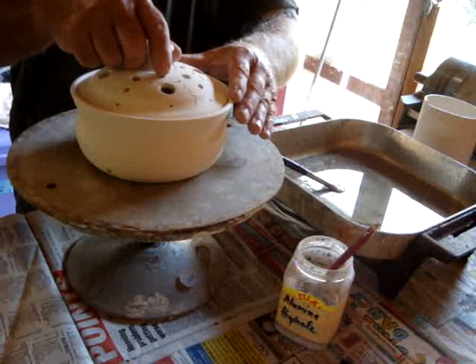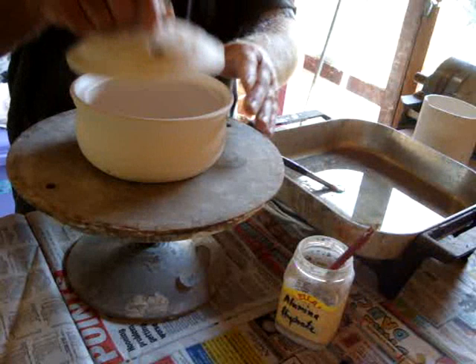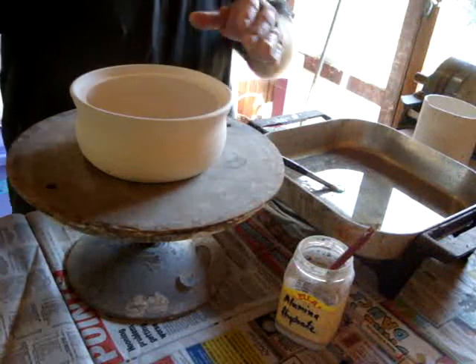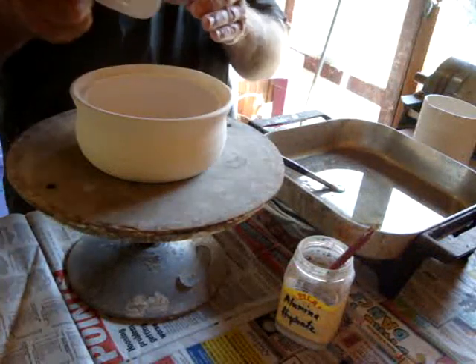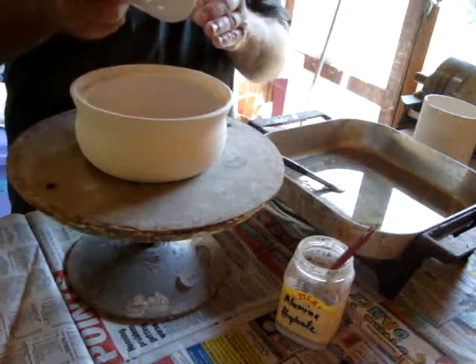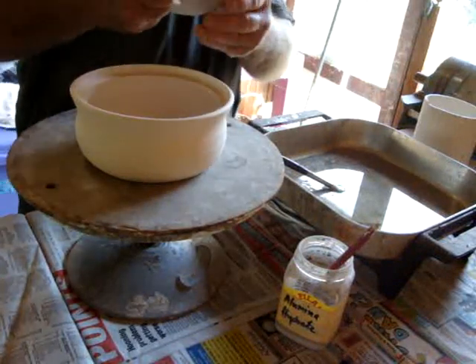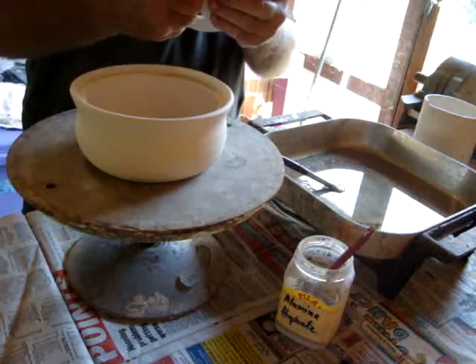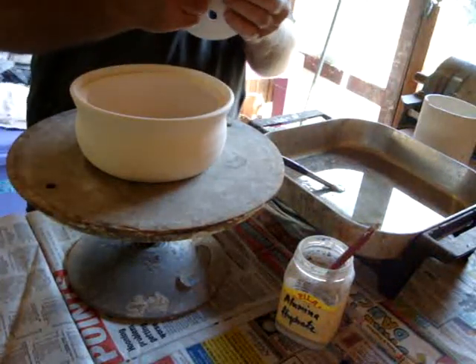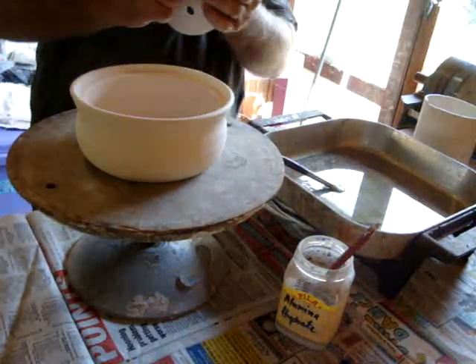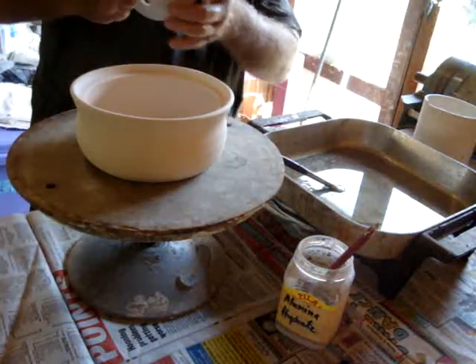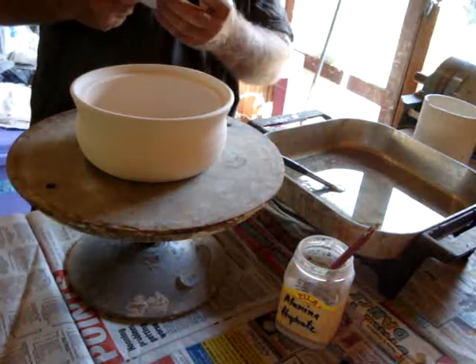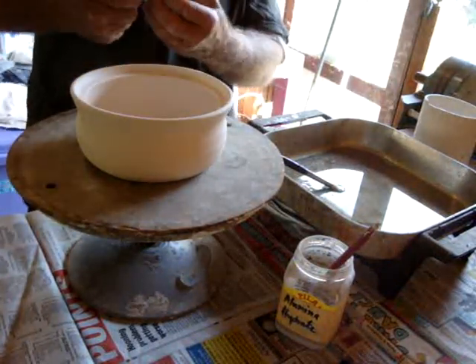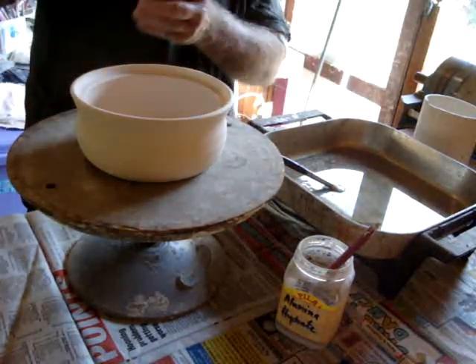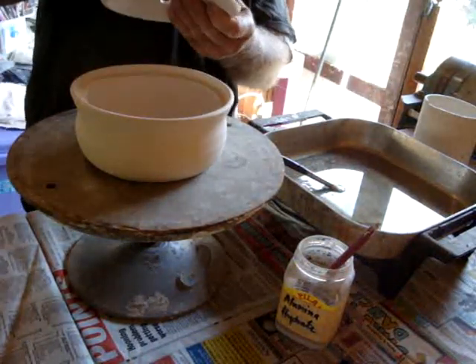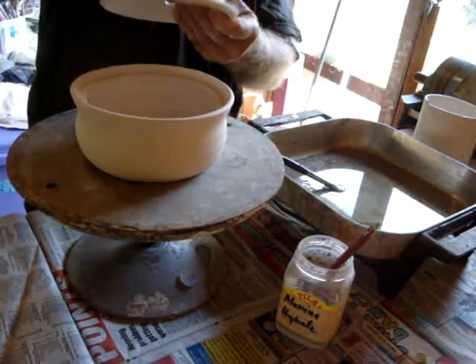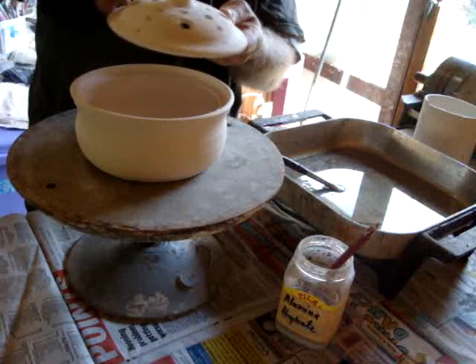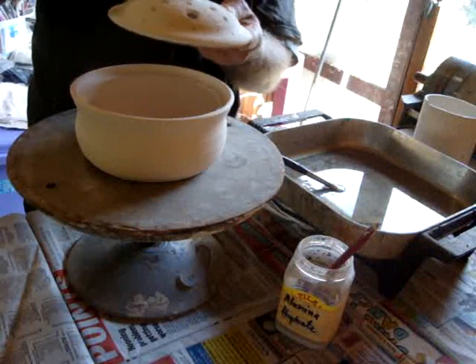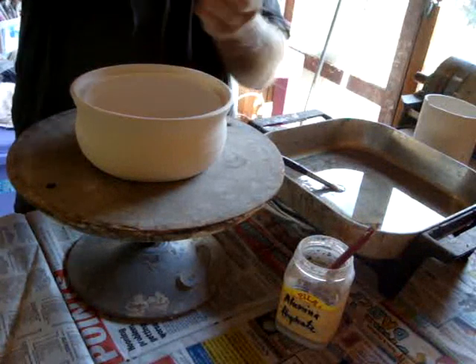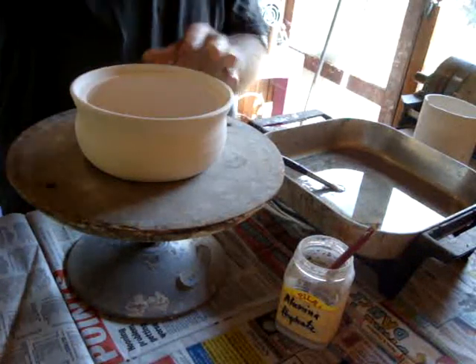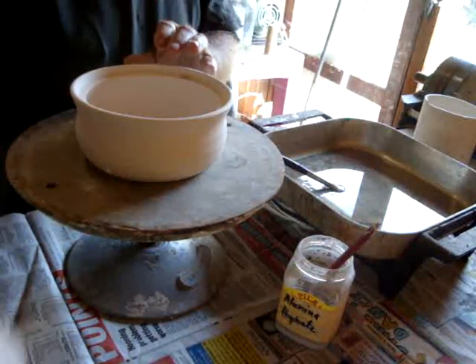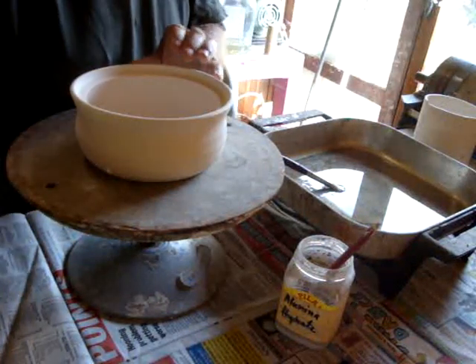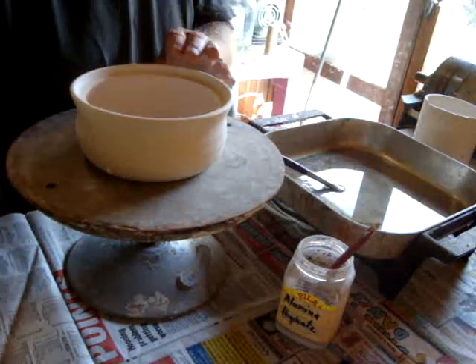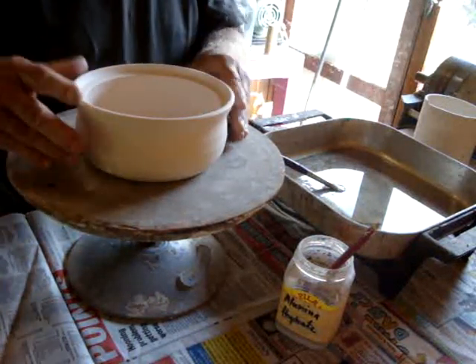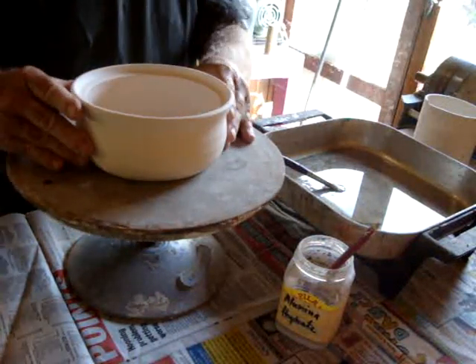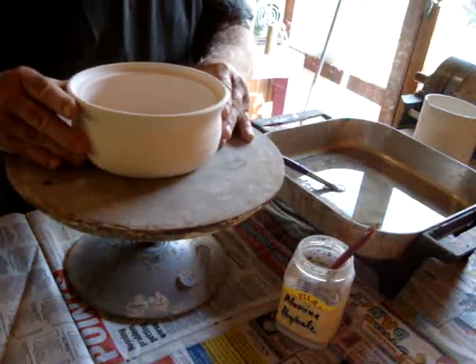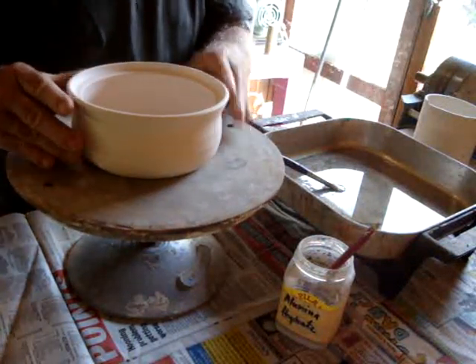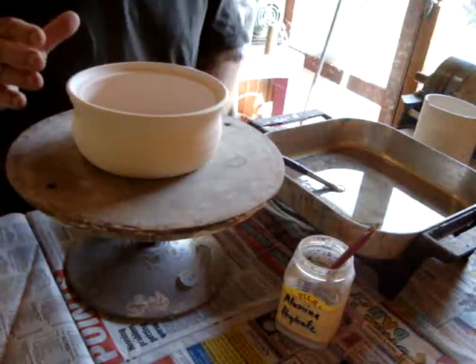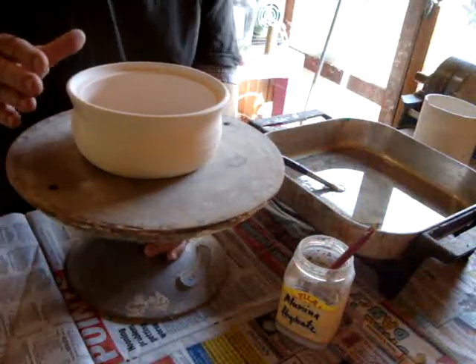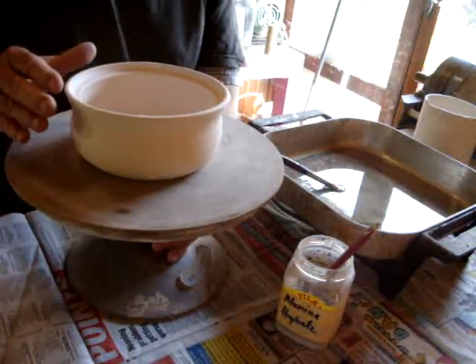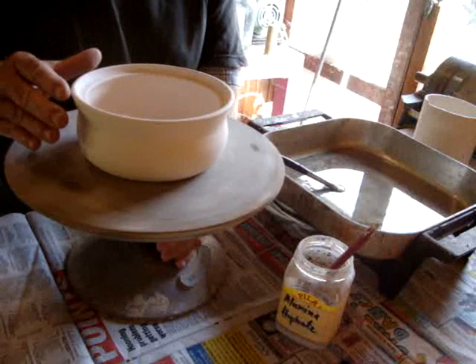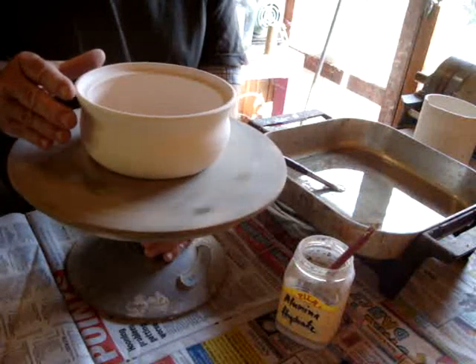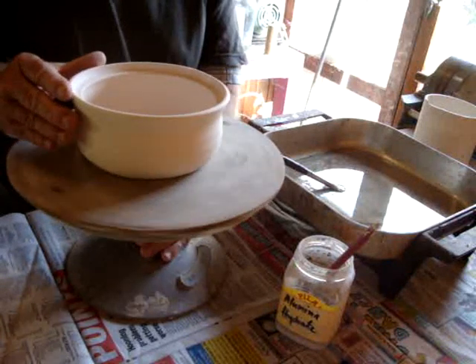What we're going to do today is glaze some of these mosquito coil holders and centre them on the wheel.